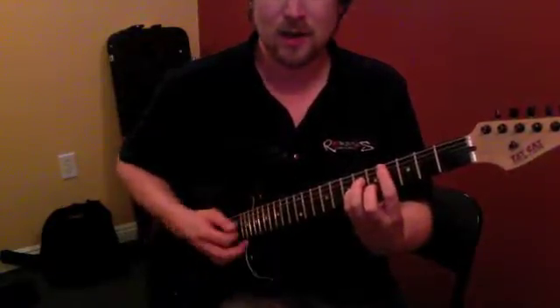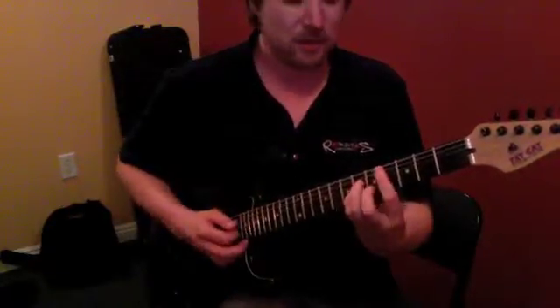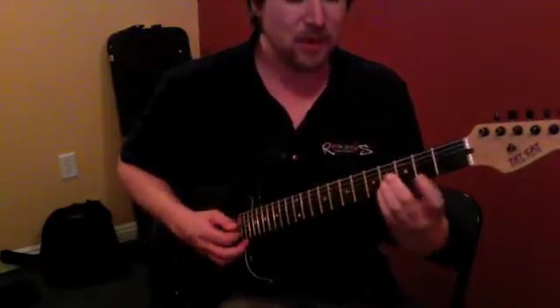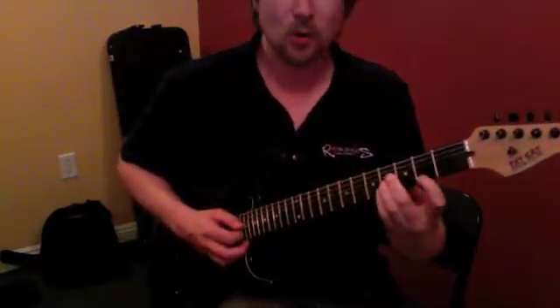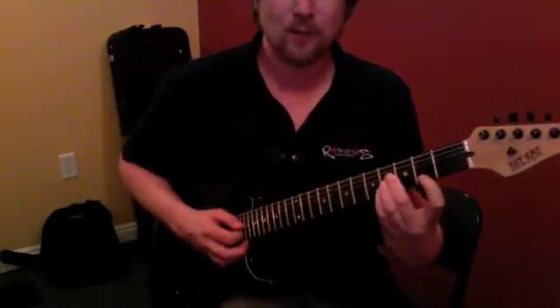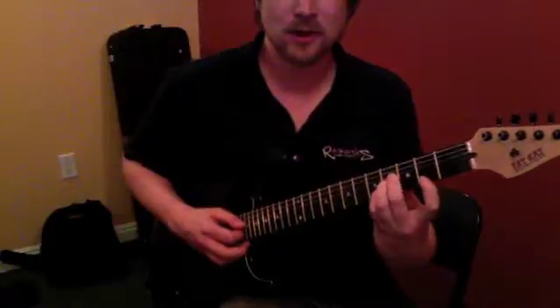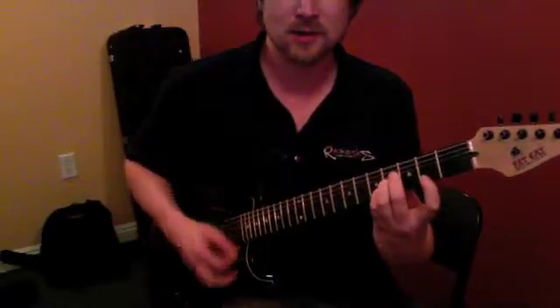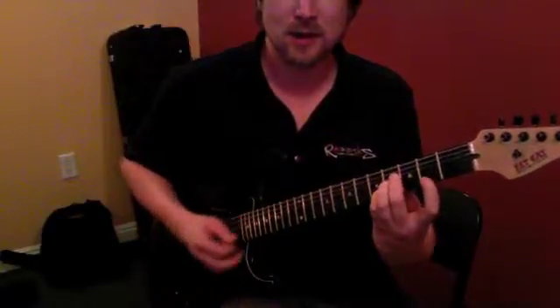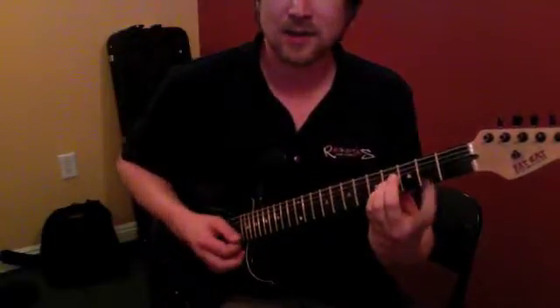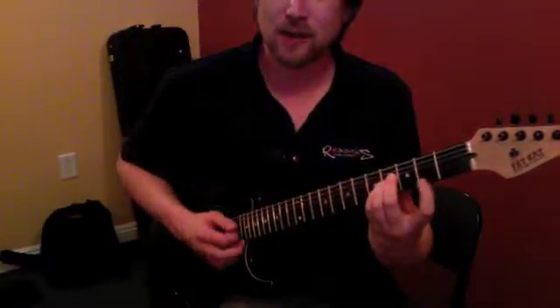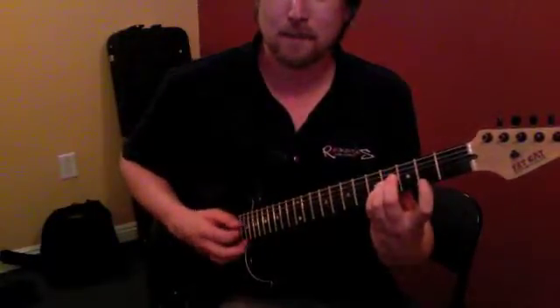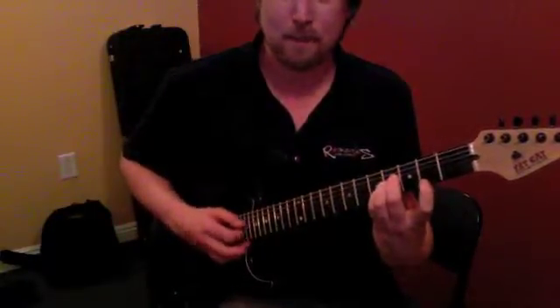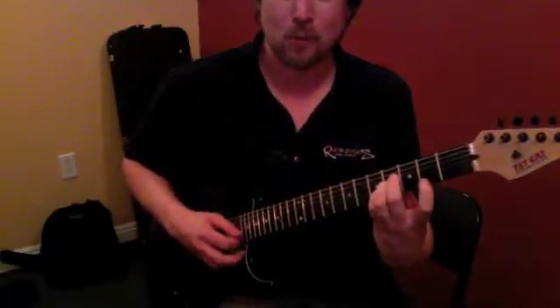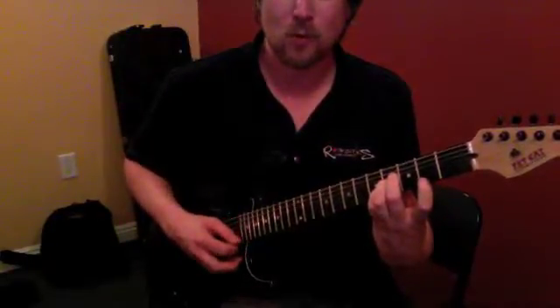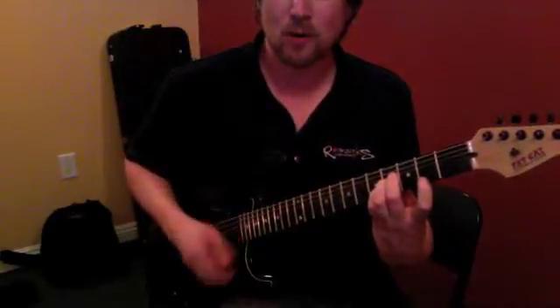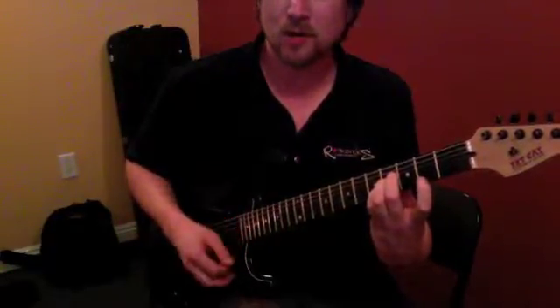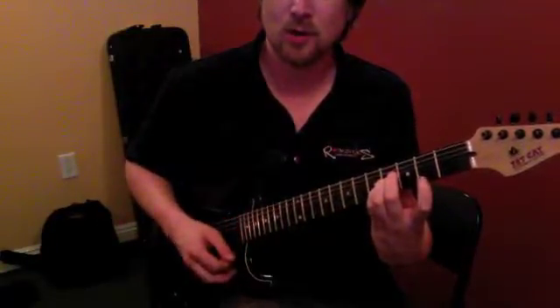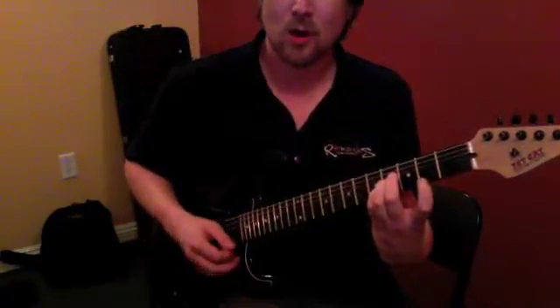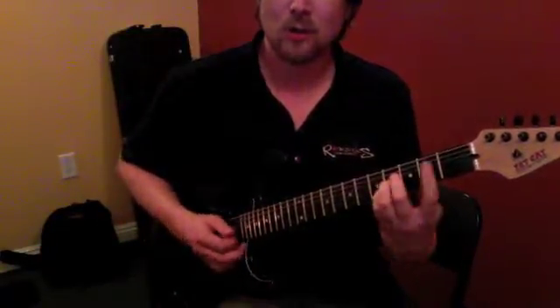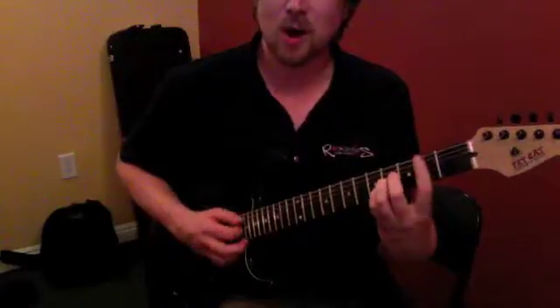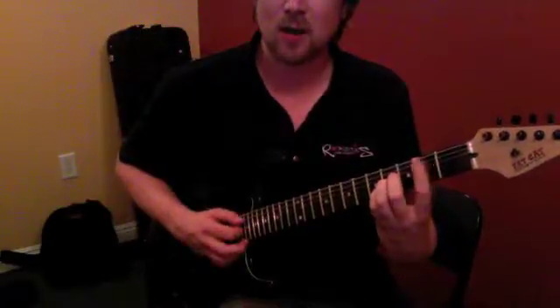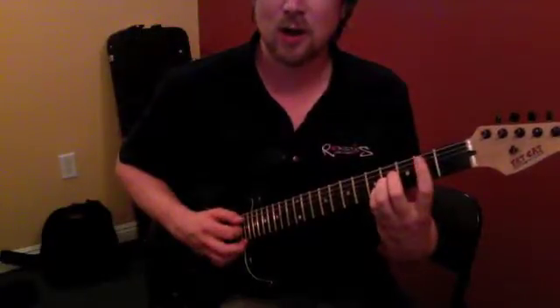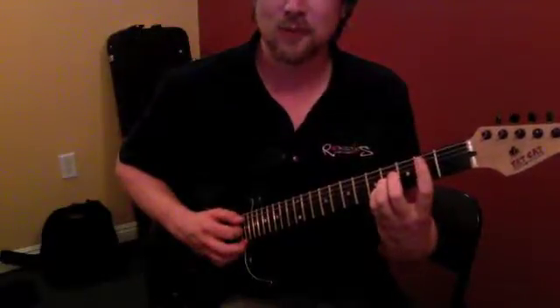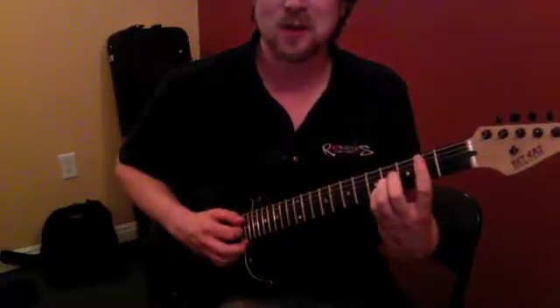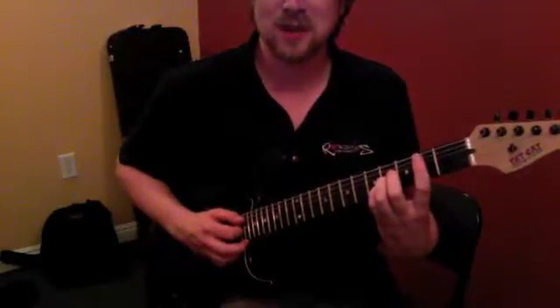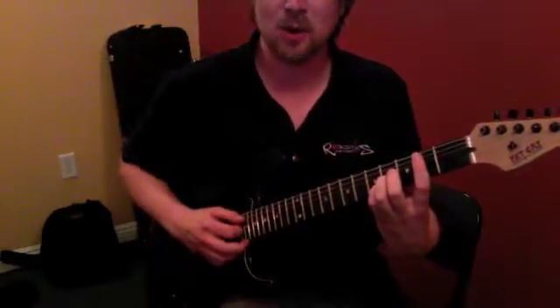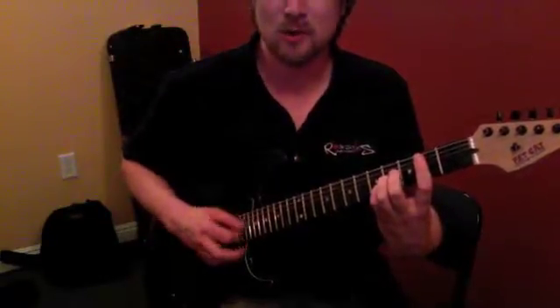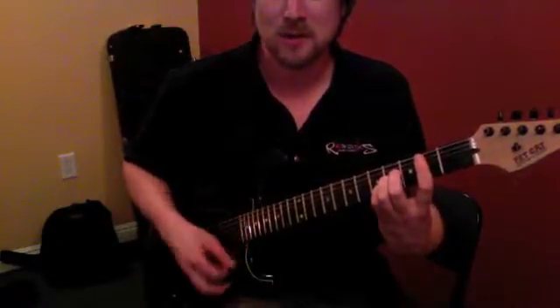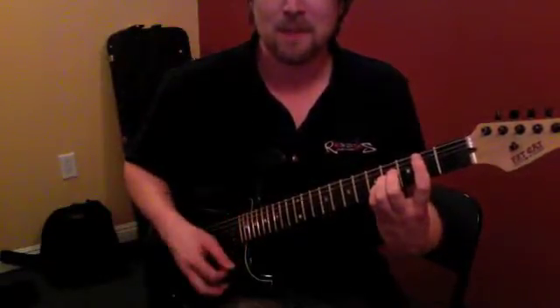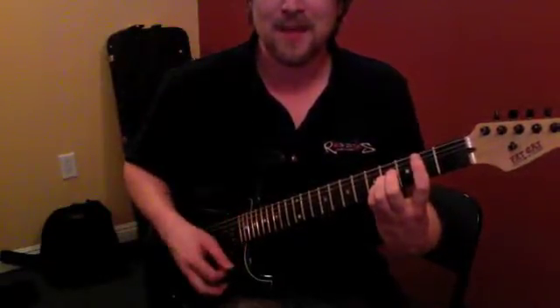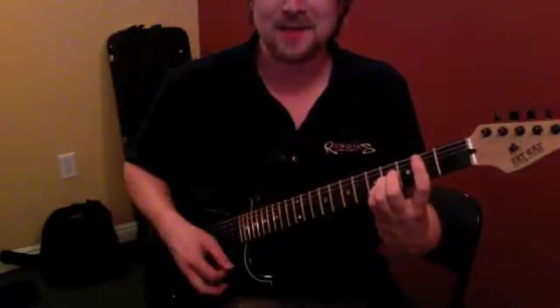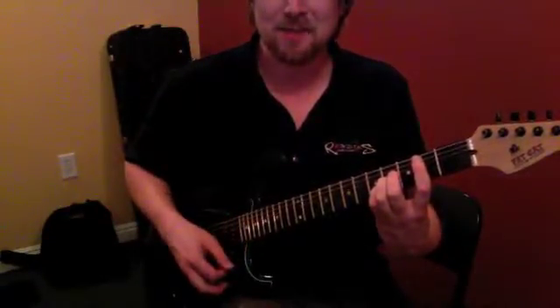Same thing with the B chord. We've got four strings at the second fret, or we could bar that all the way across — like your finger becomes the capo — and that's the B.